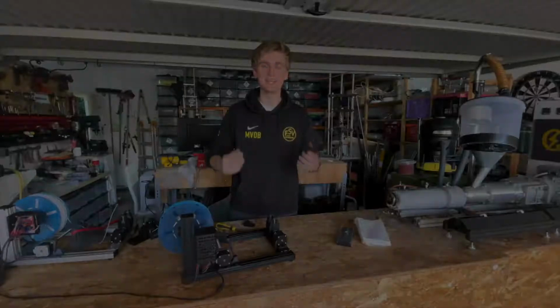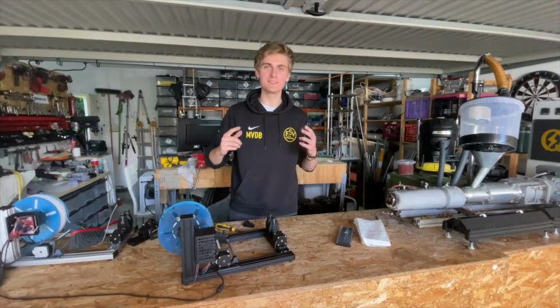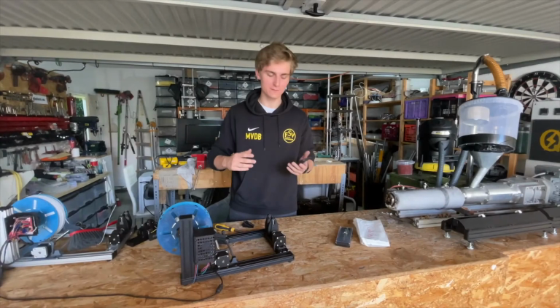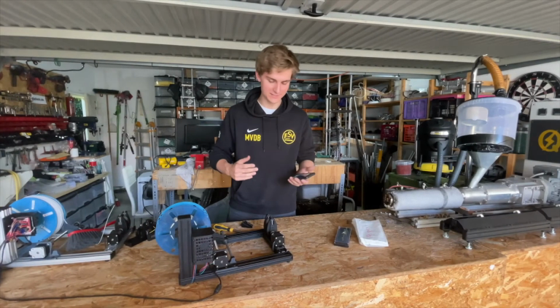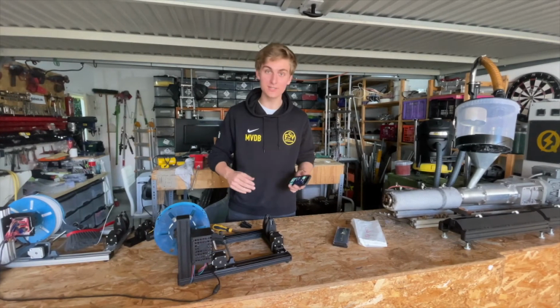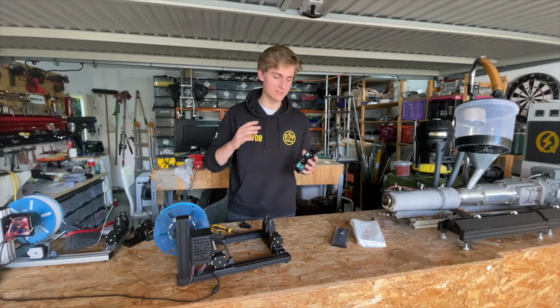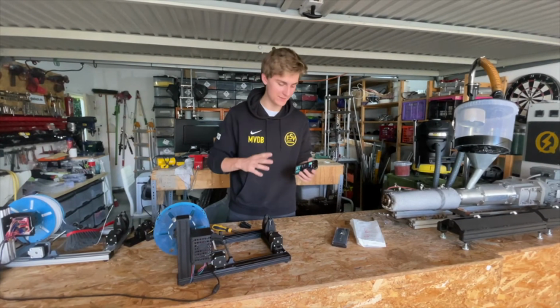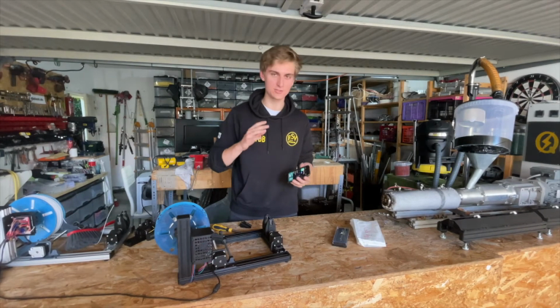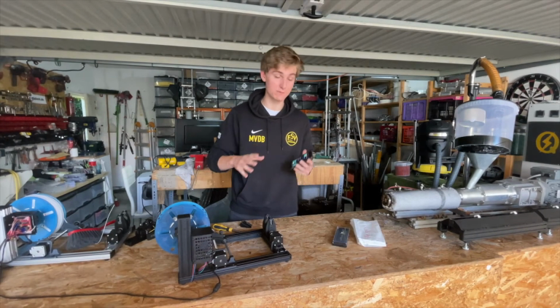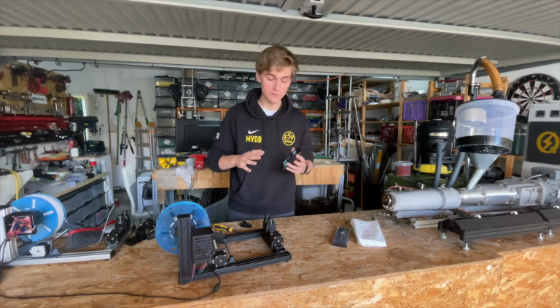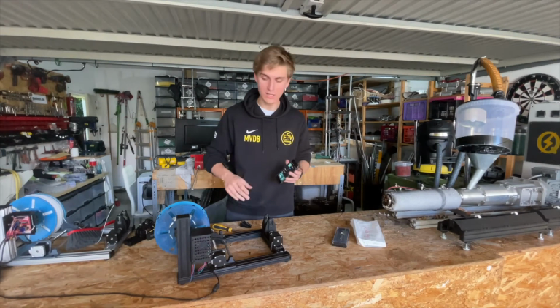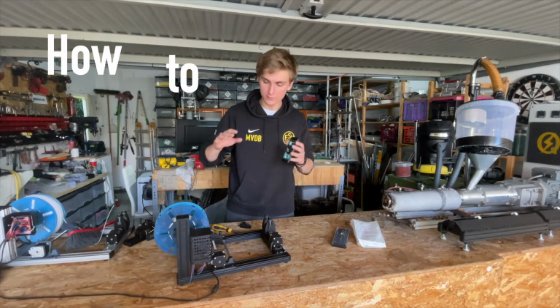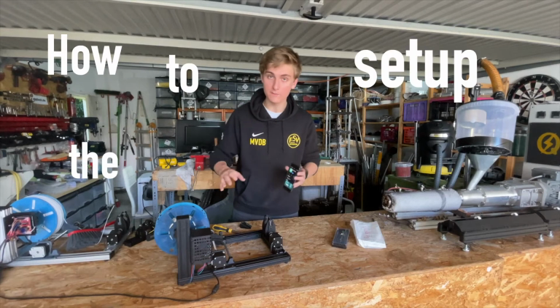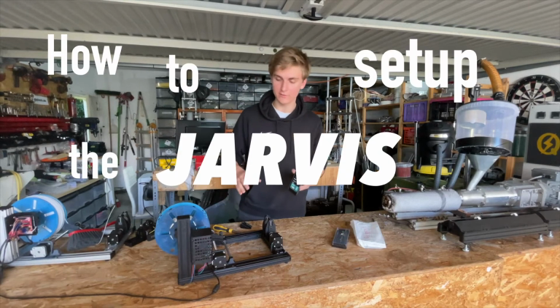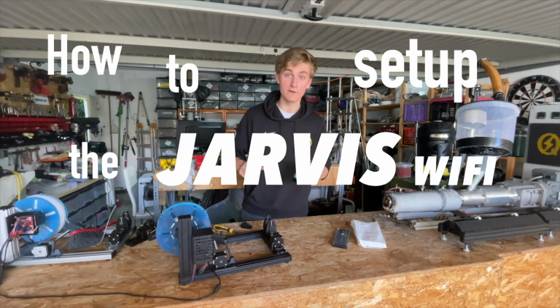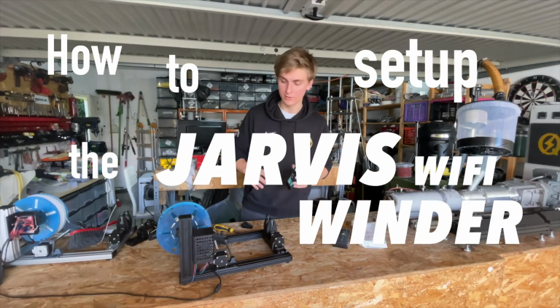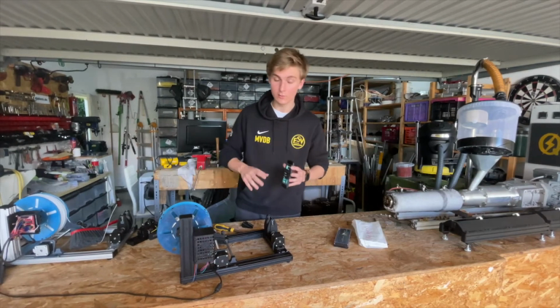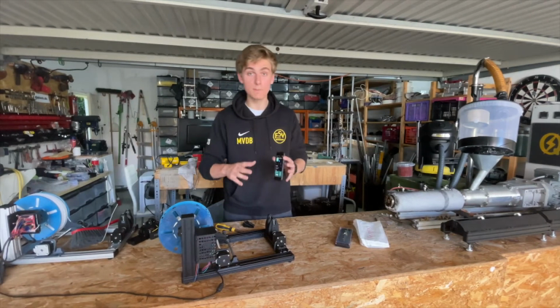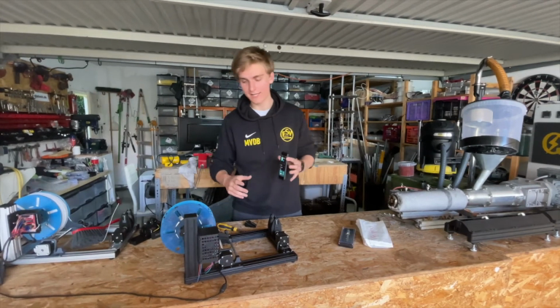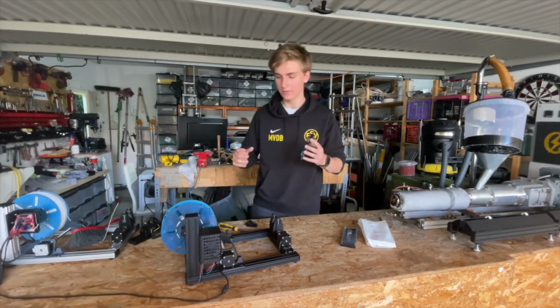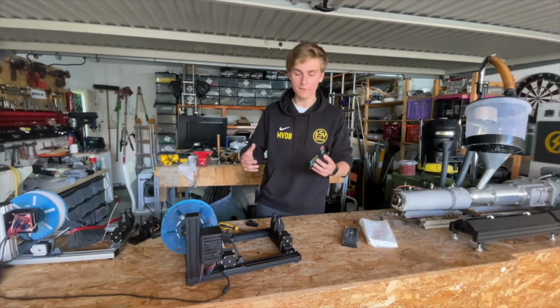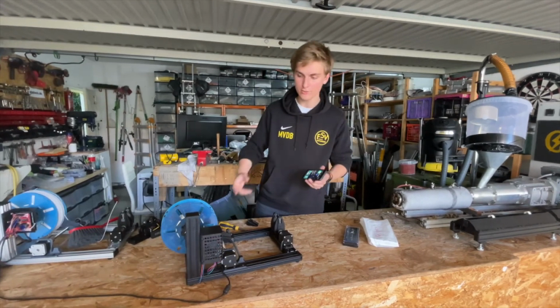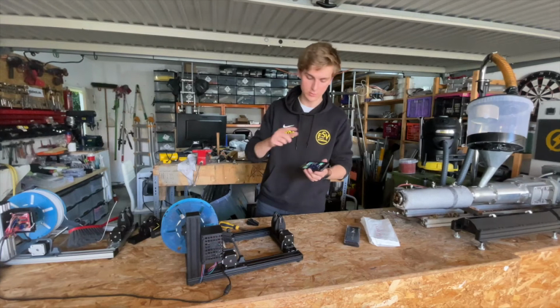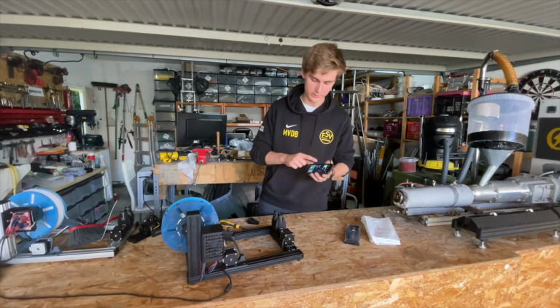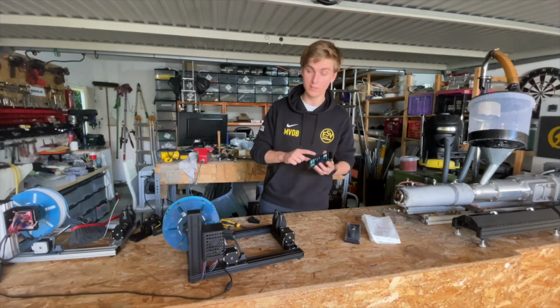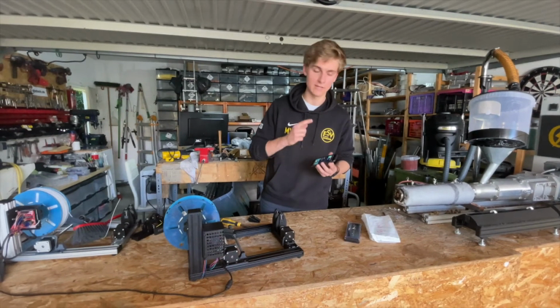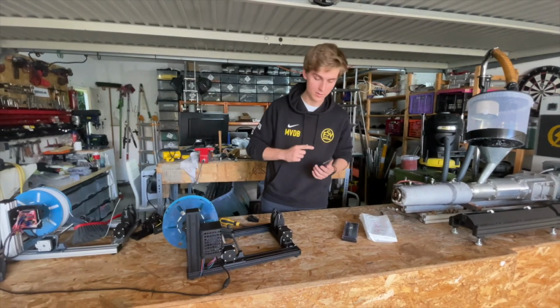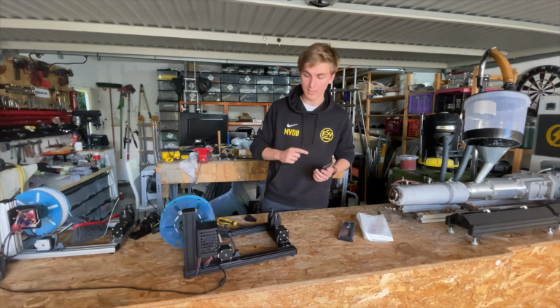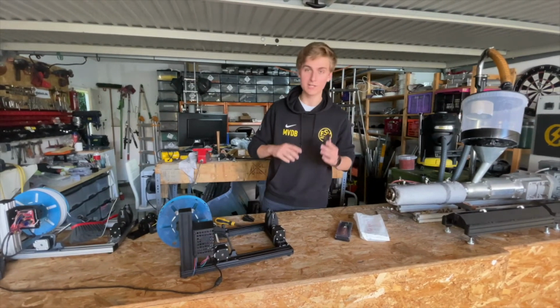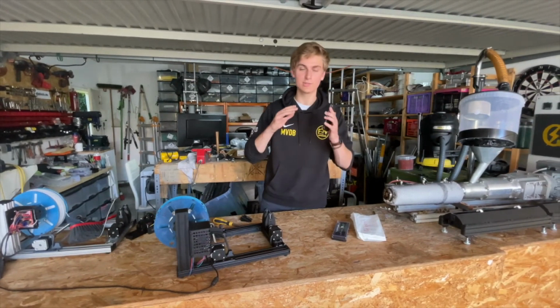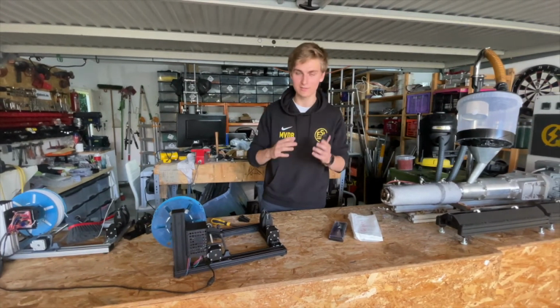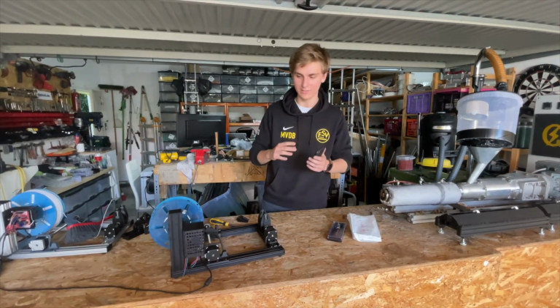Hello, this is Milan from KeyTech Industries and today I'm going to show you in this quick video how to set up the Jarvis Wi-Fi Winder. Our new update has a Wi-Fi version, so you control the winder via an app and I just want to show you how to get started really quick.